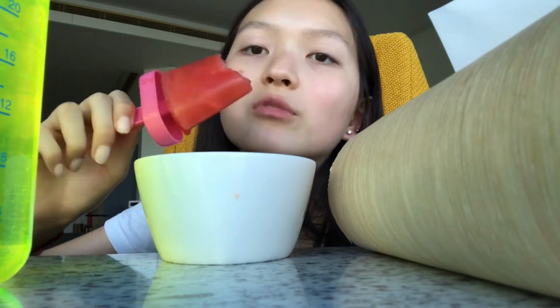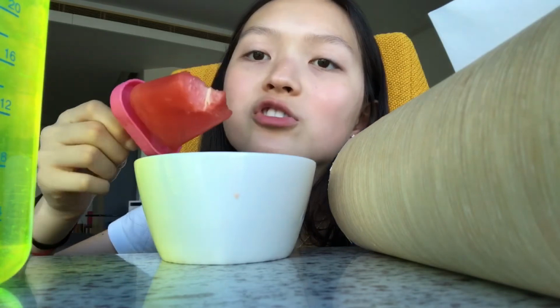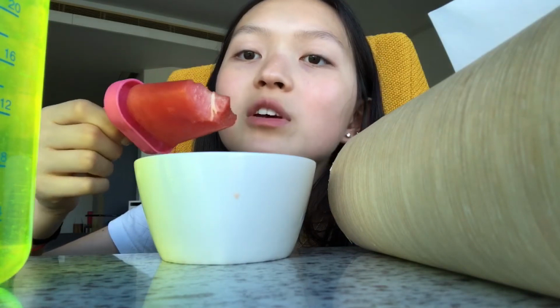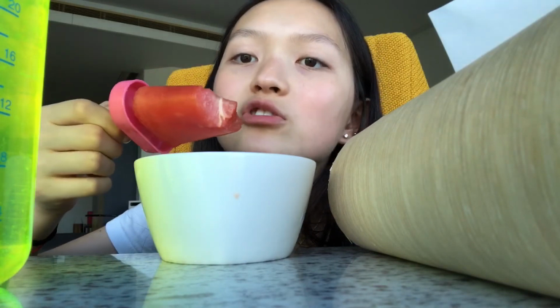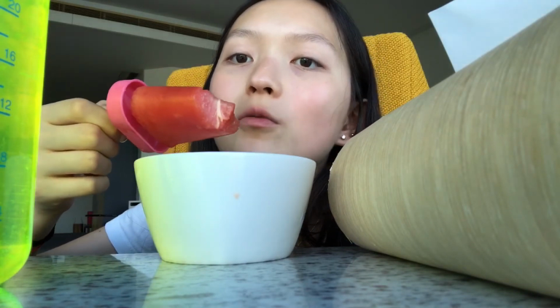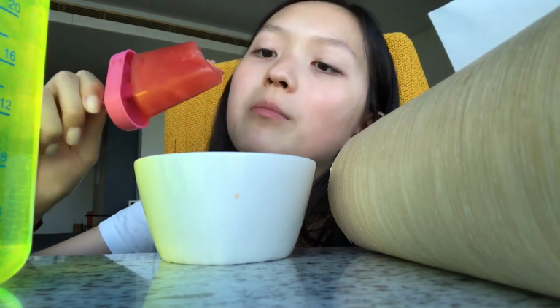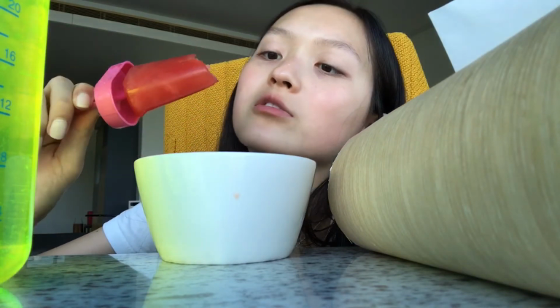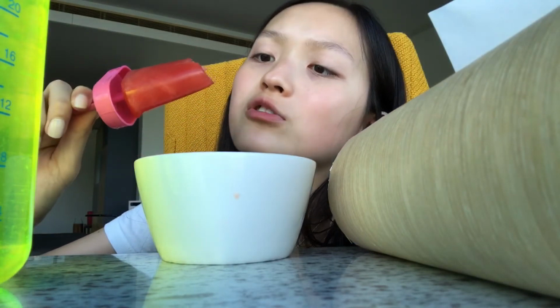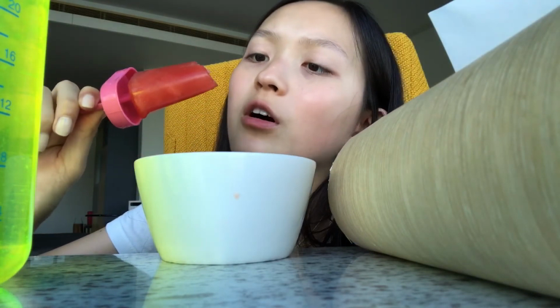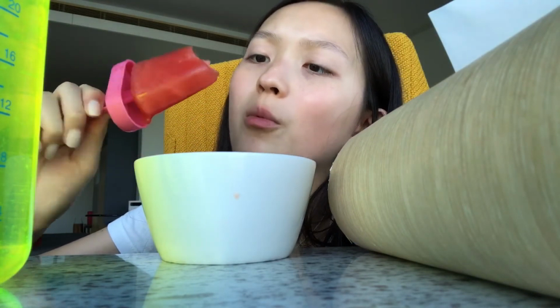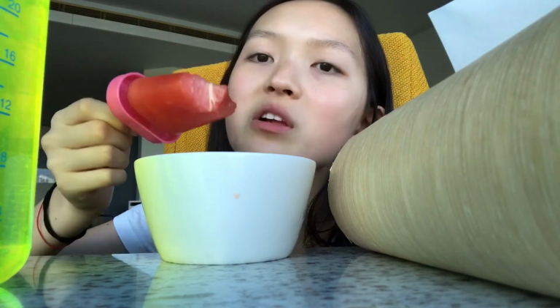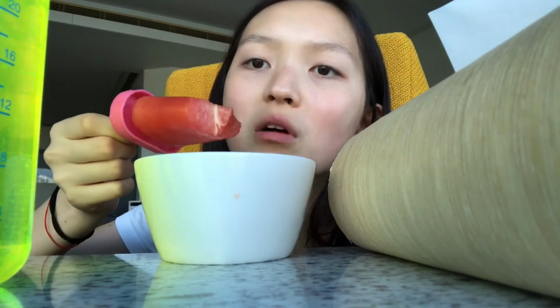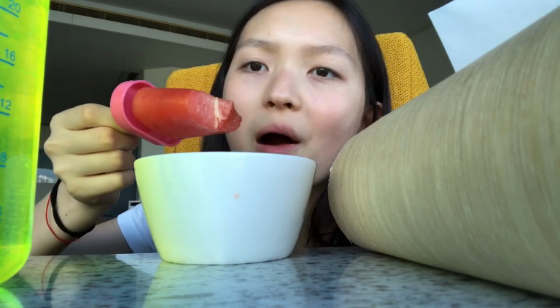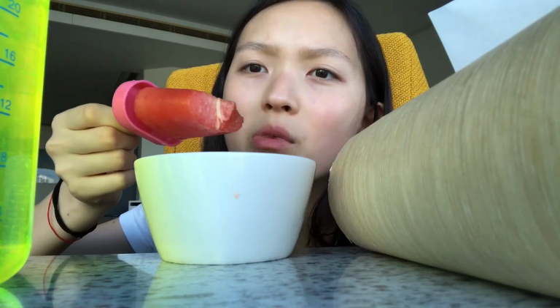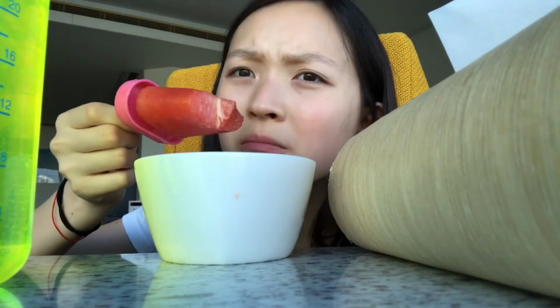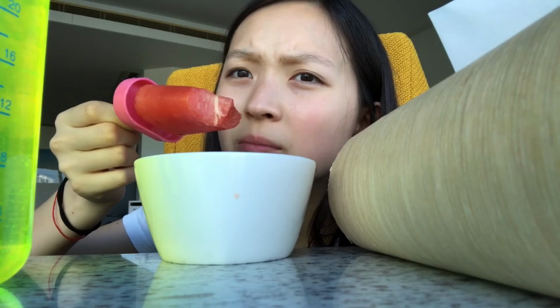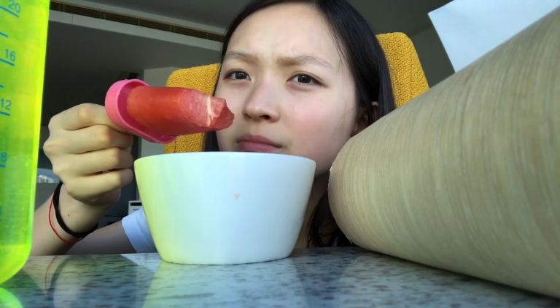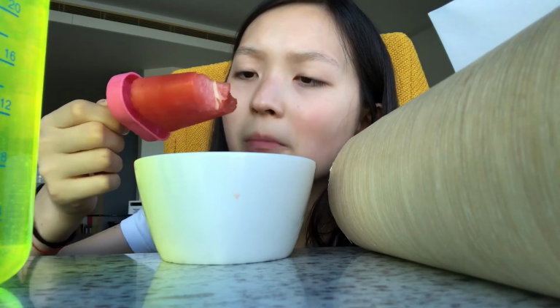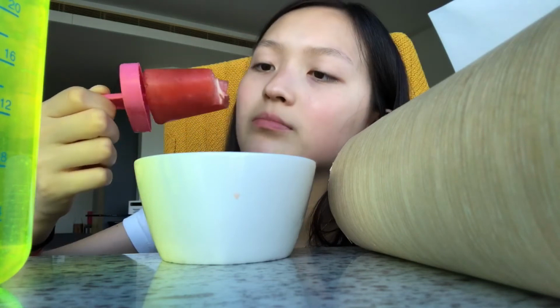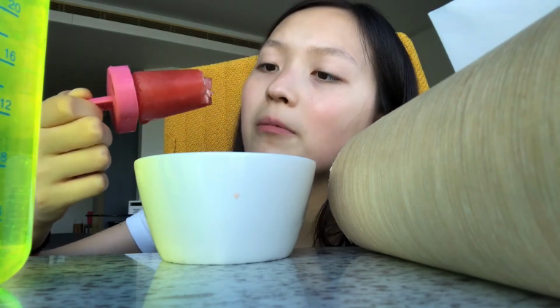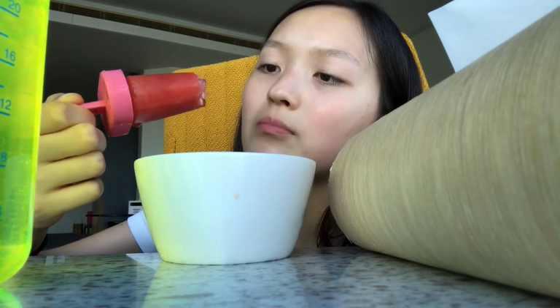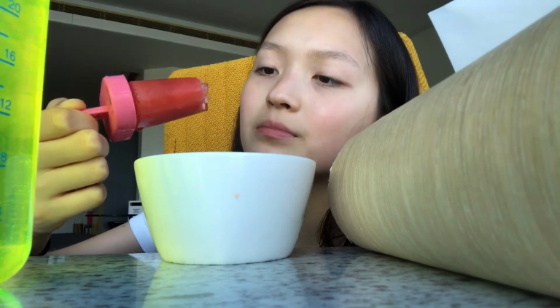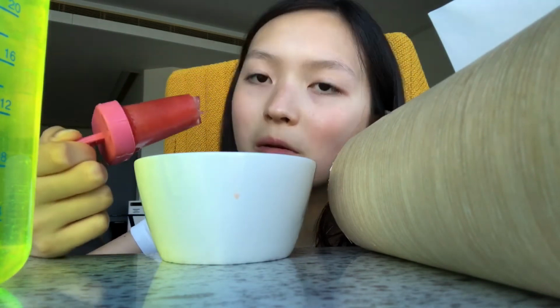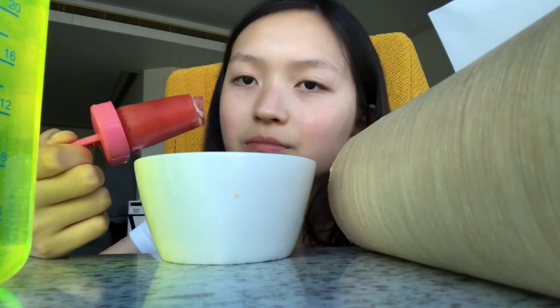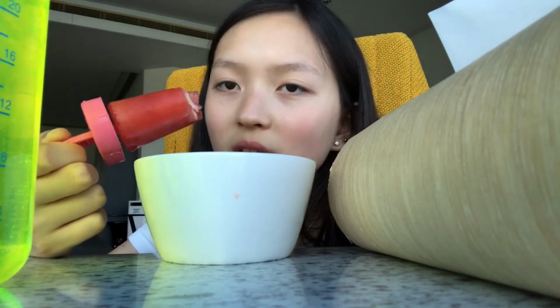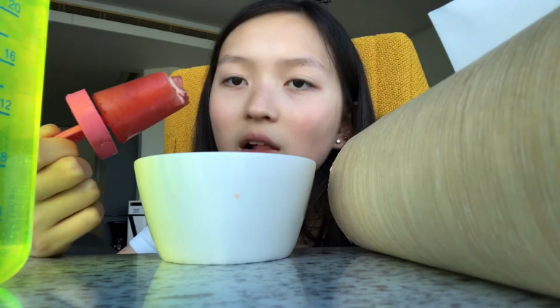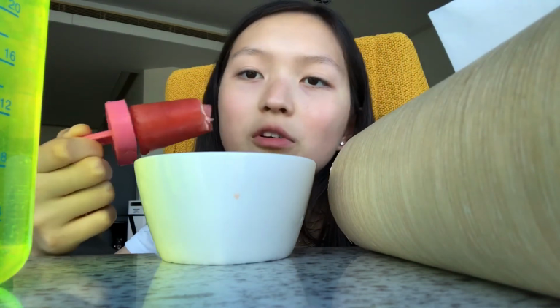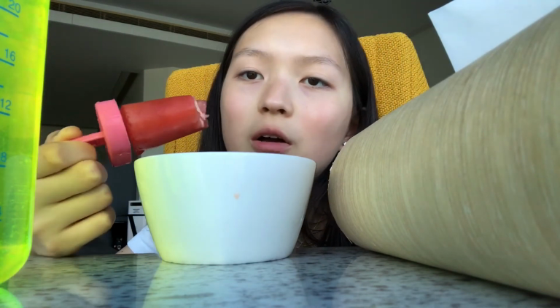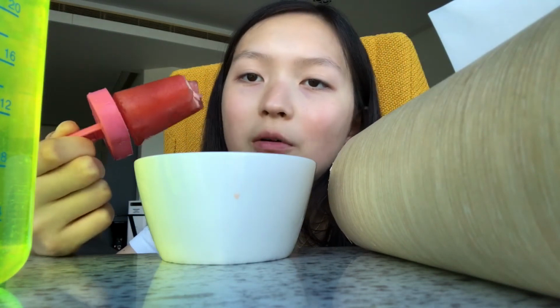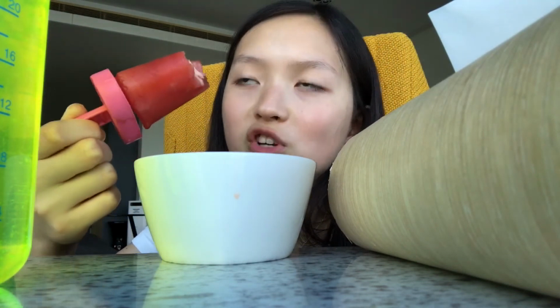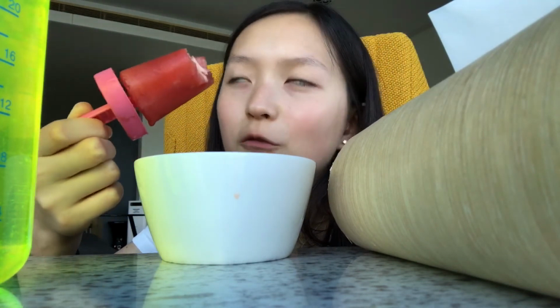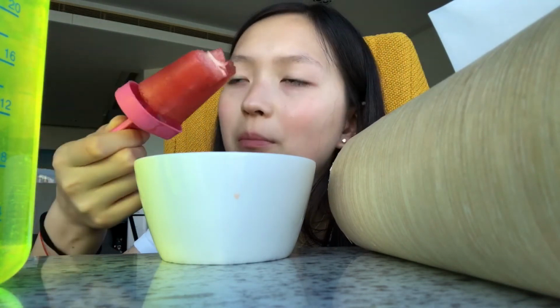Gosh, I love eating the chunk of watermelon. It's like so good. I love the chunk of watermelon.